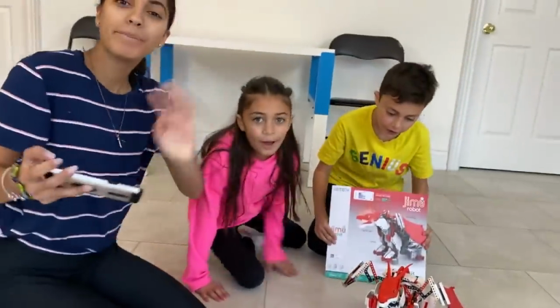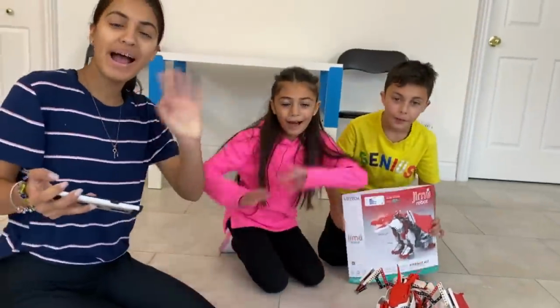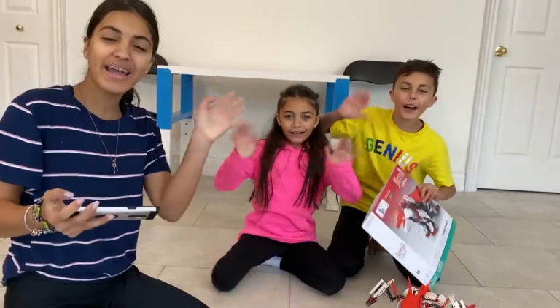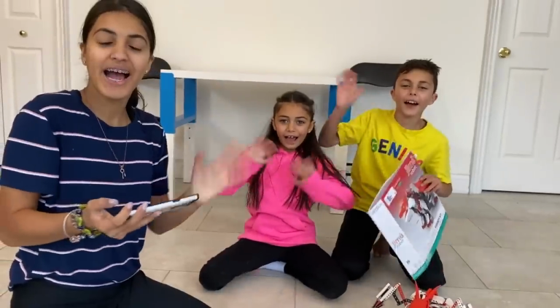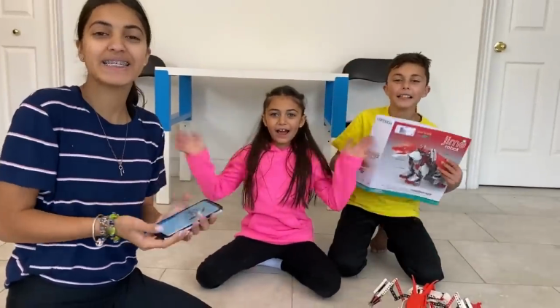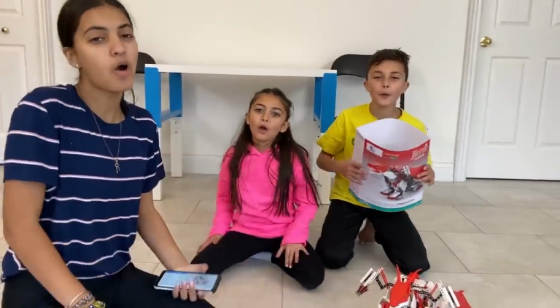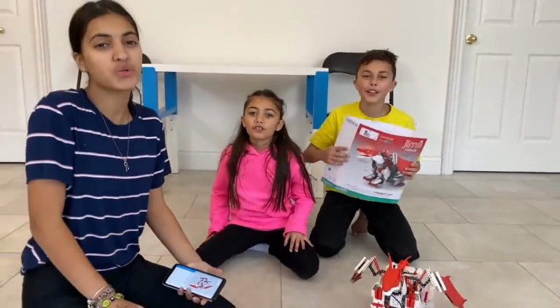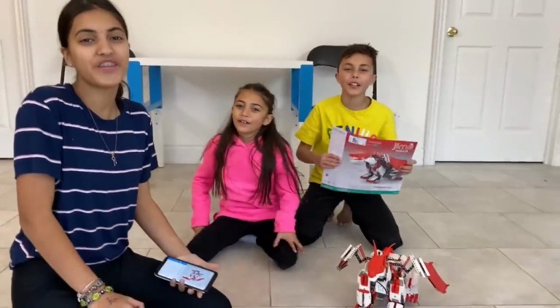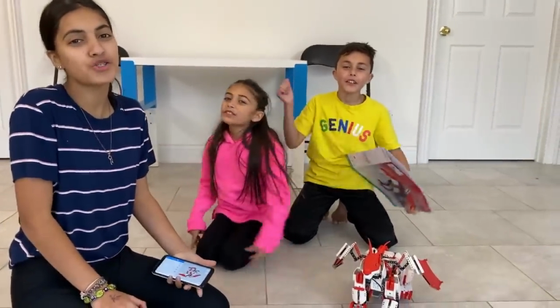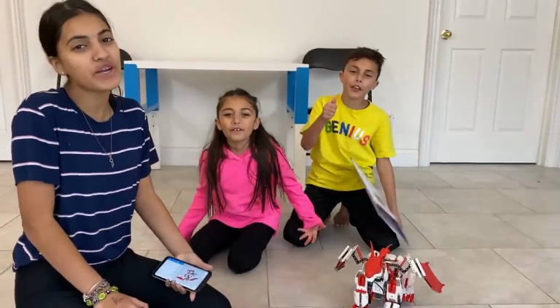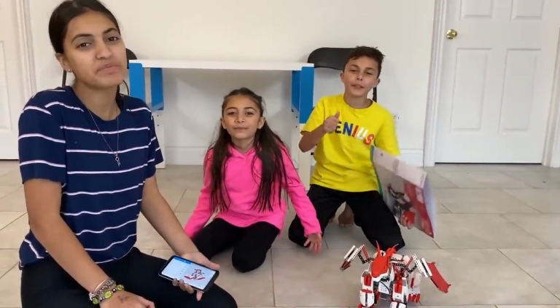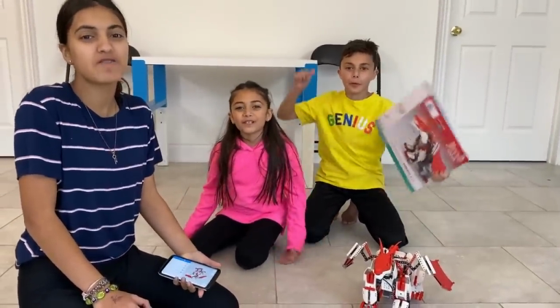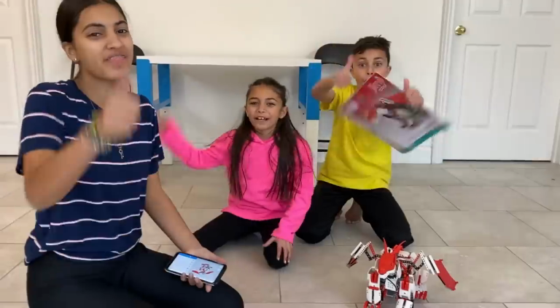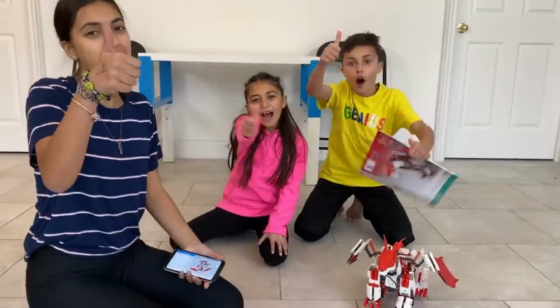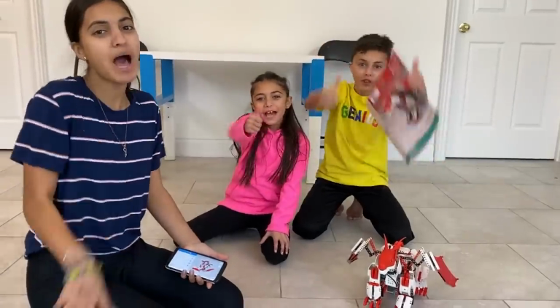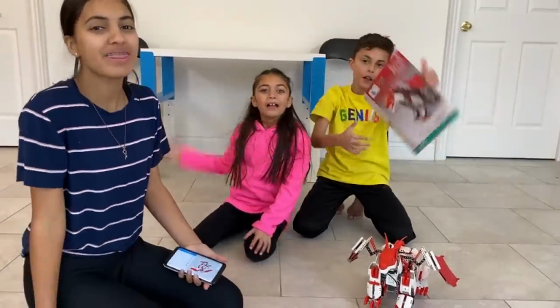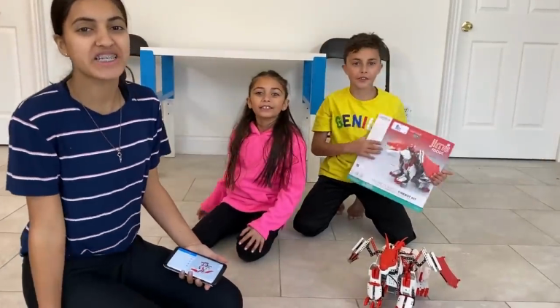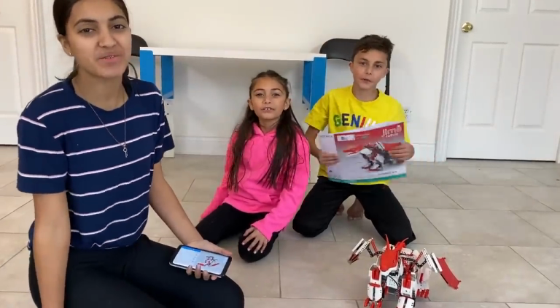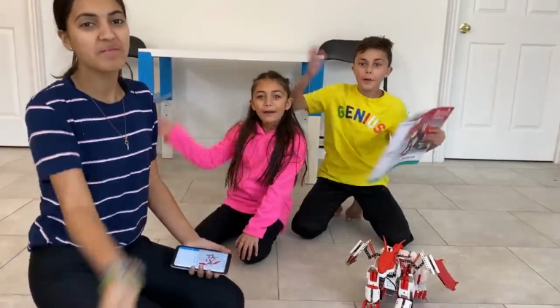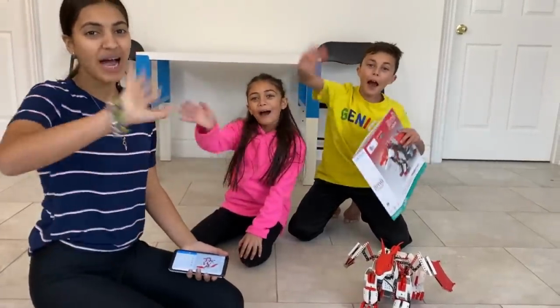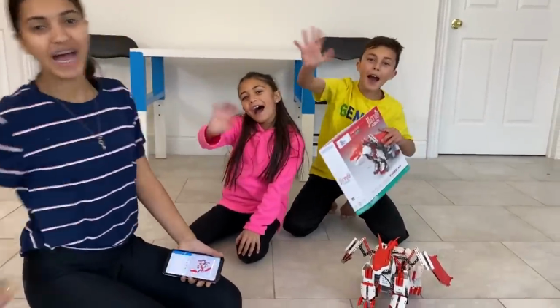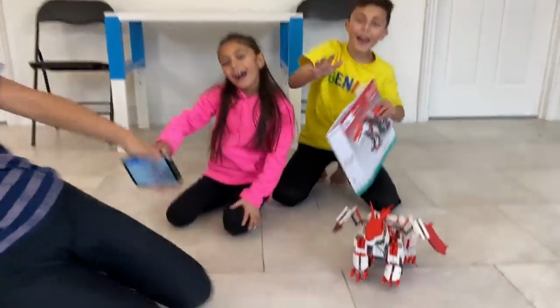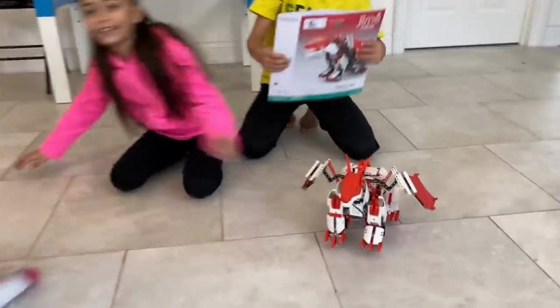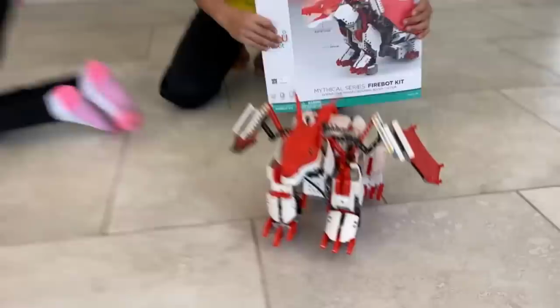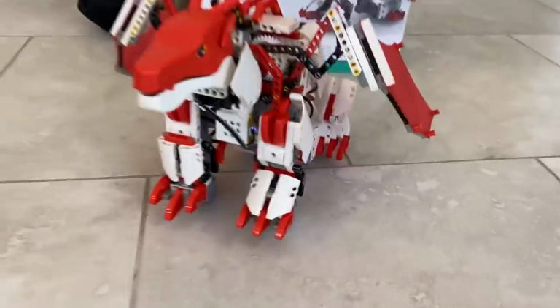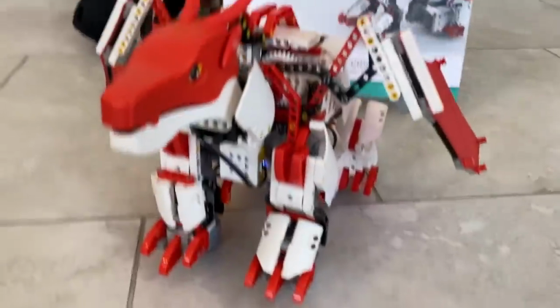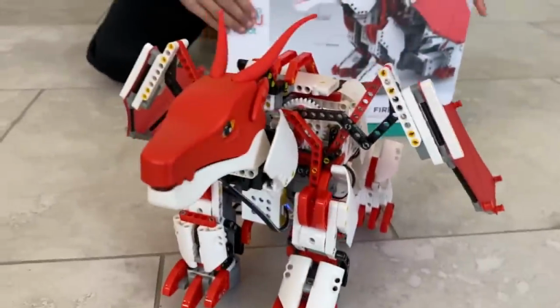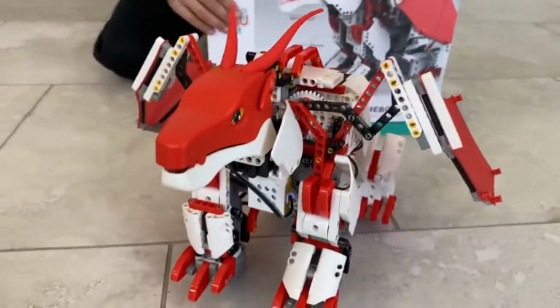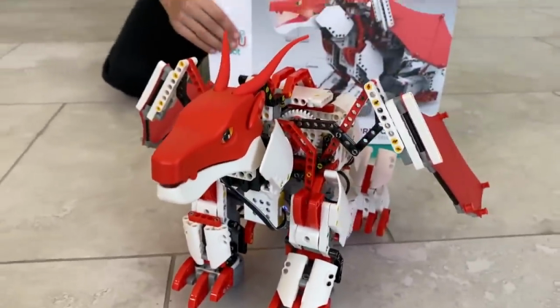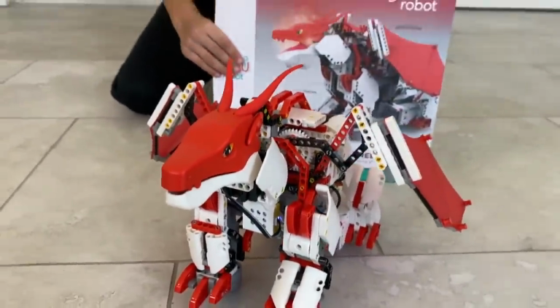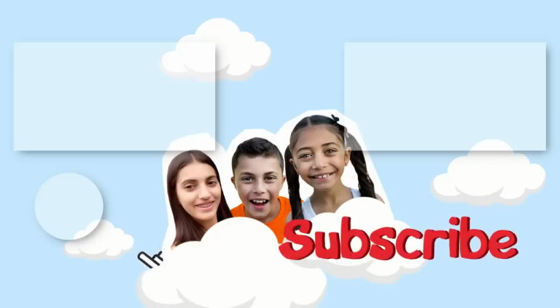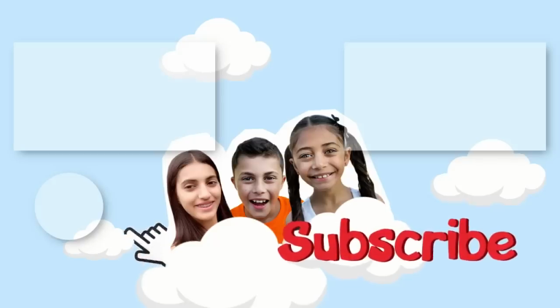Bye! Bye guys! I hope you enjoyed this video — don't forget to subscribe, give a big thumbs up, like and subscribe. Bye!